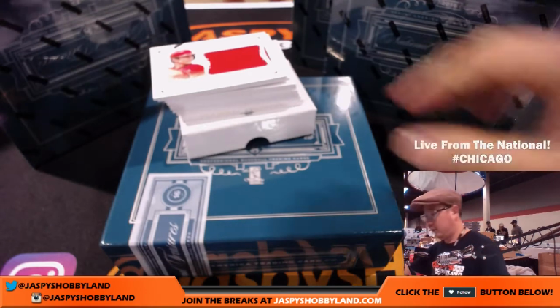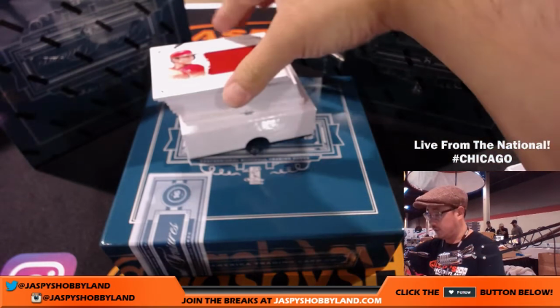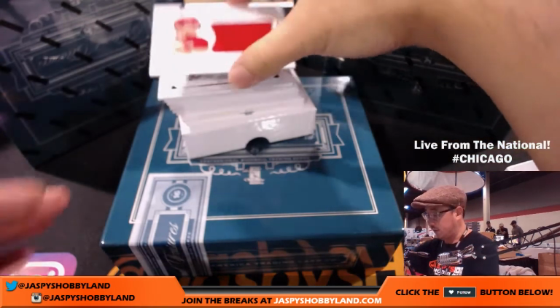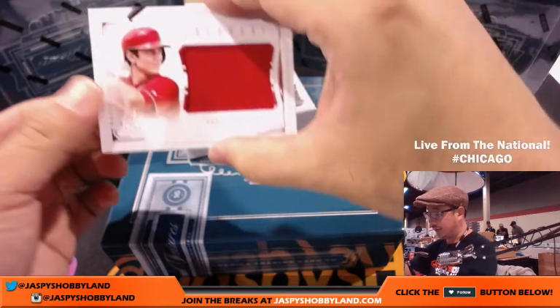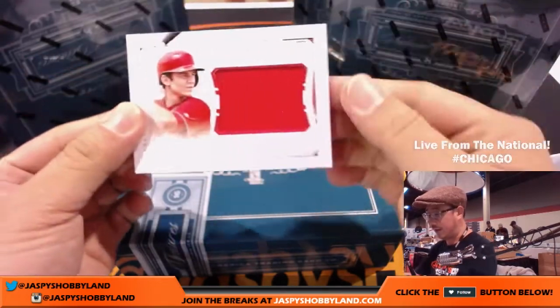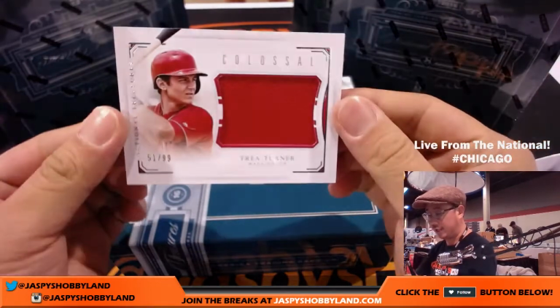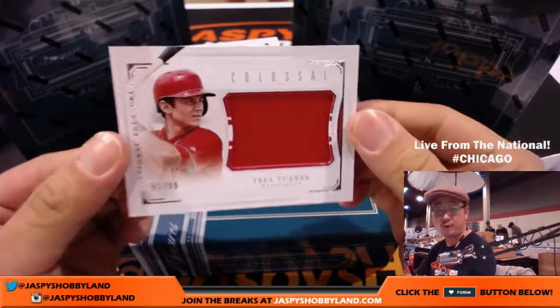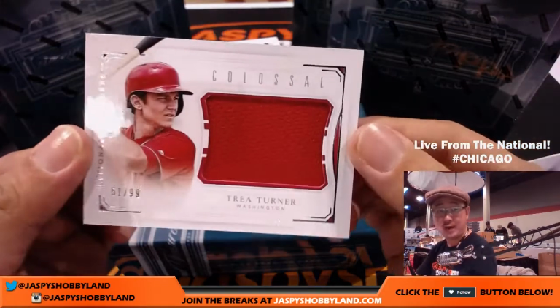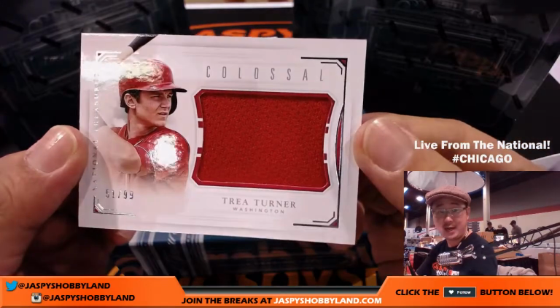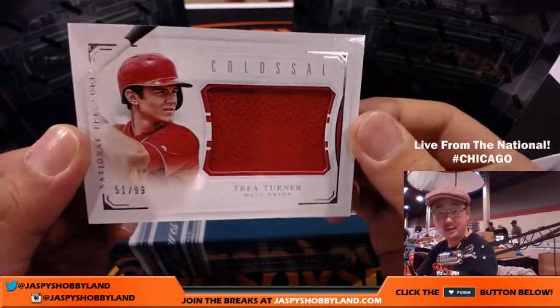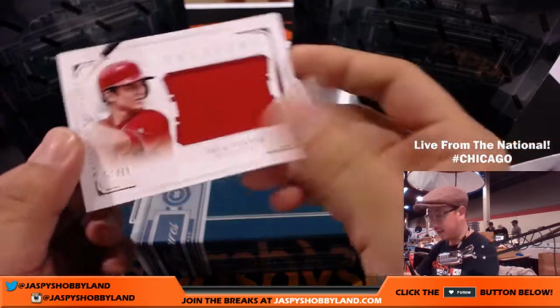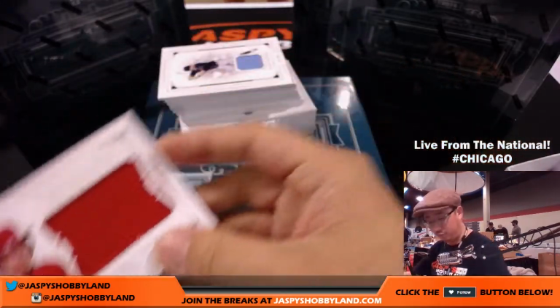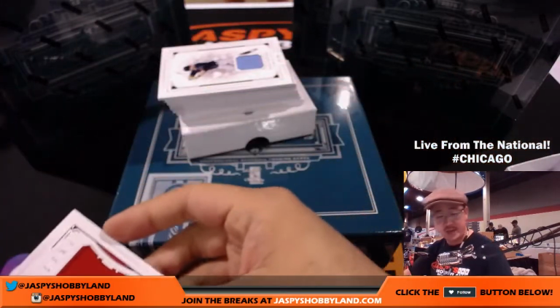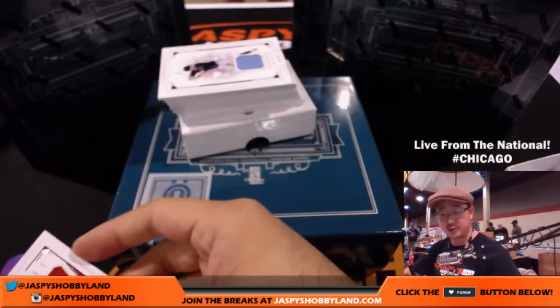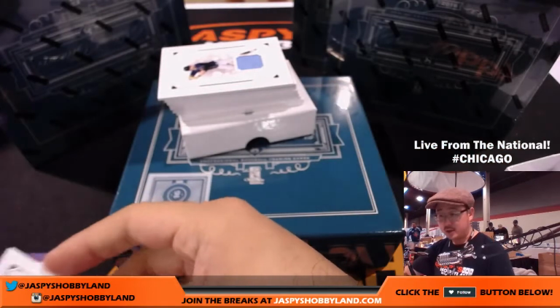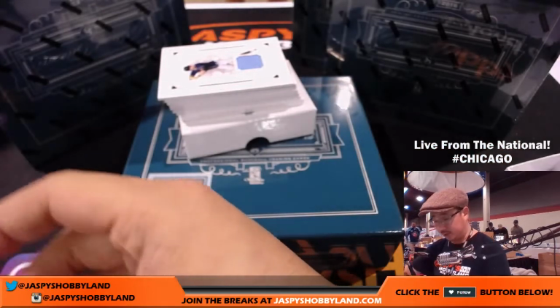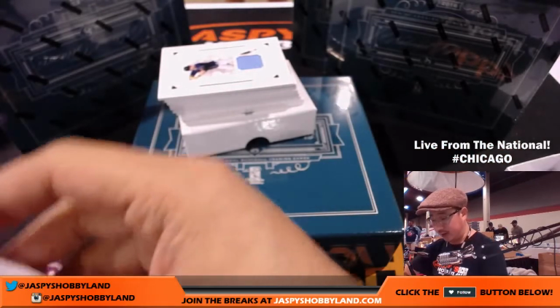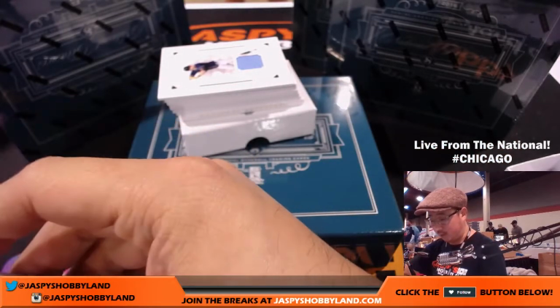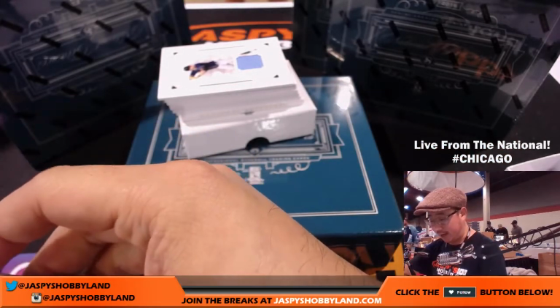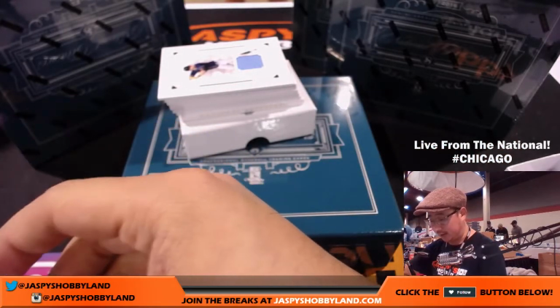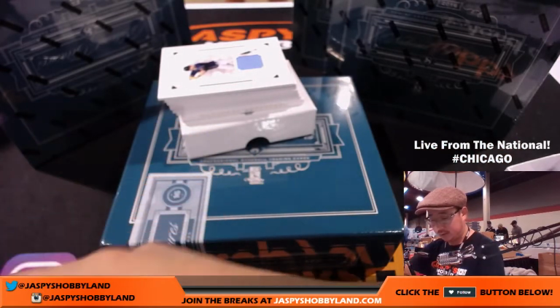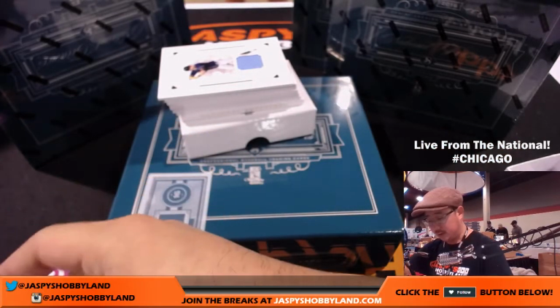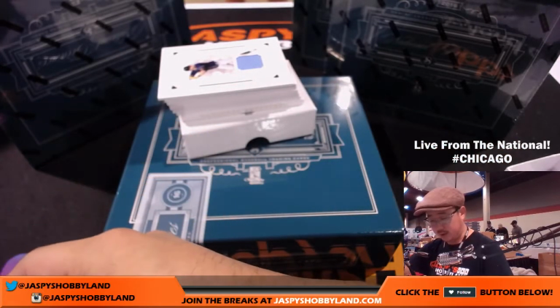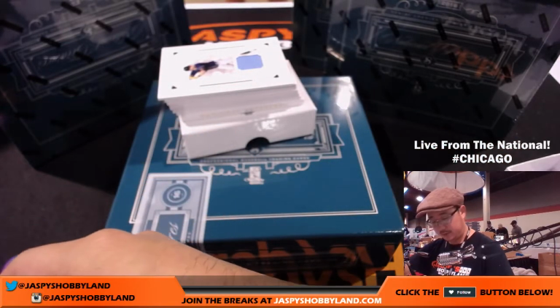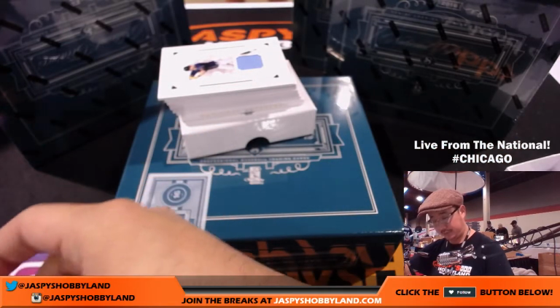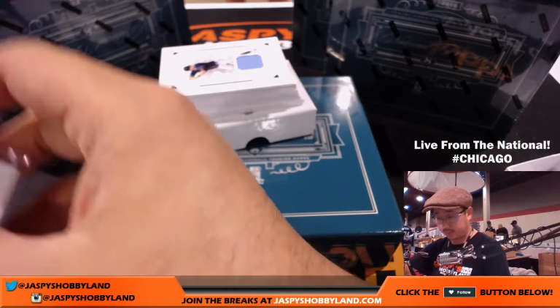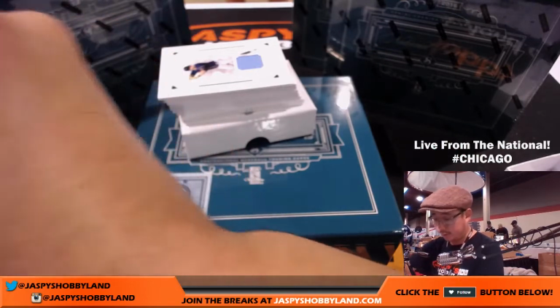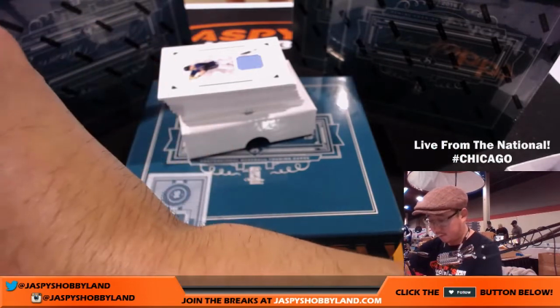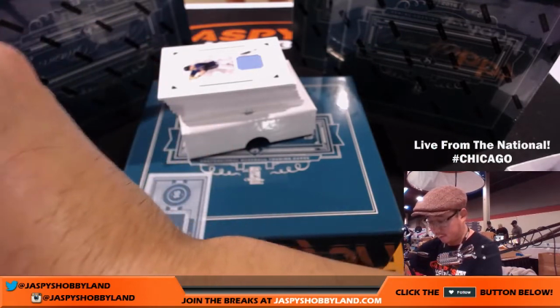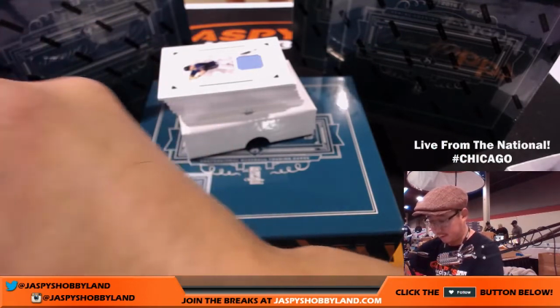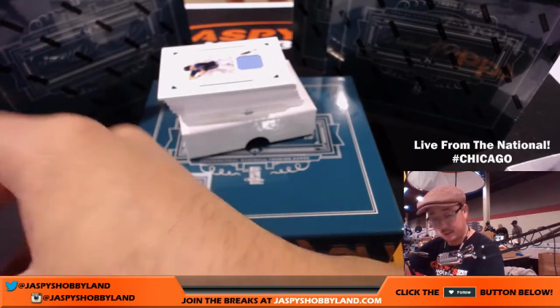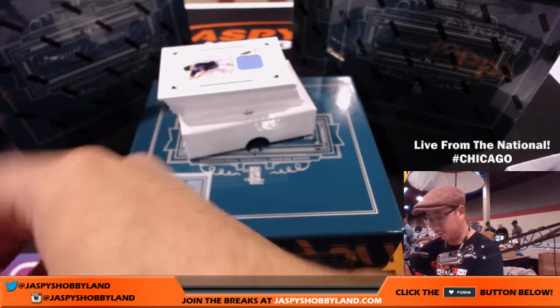First up is a Colossal Relic, Trey Turner, 51 out of 99. Nice one for the Nationals. That goes to Ed Movie Man, Gareth. Excellent. Good start.